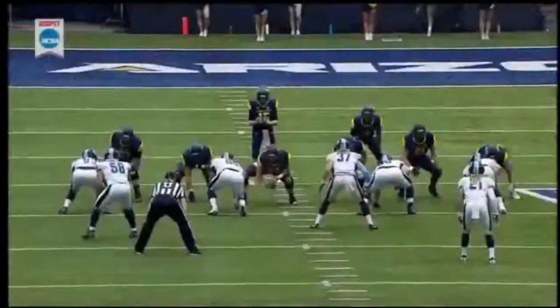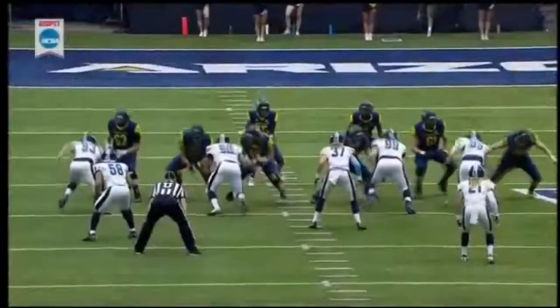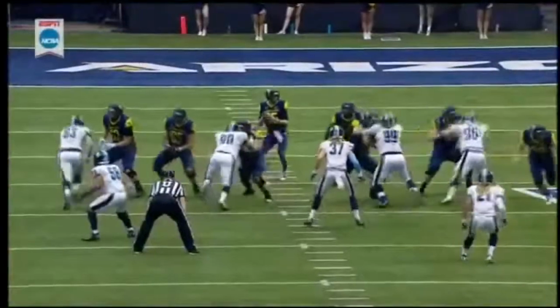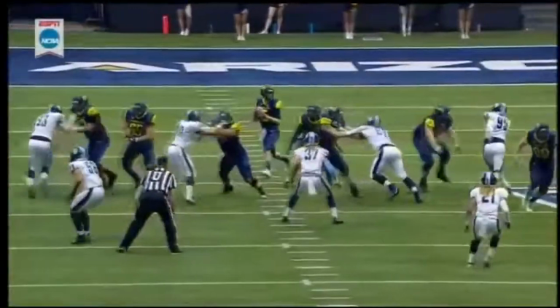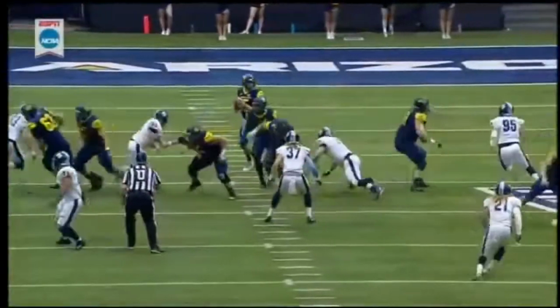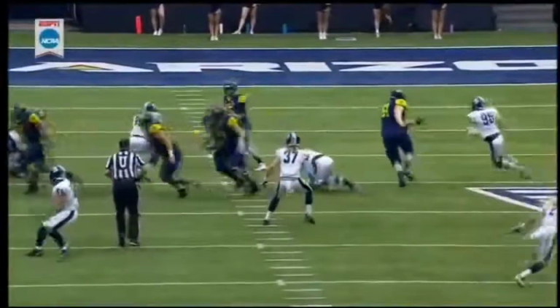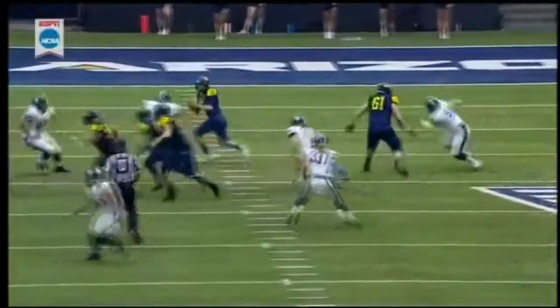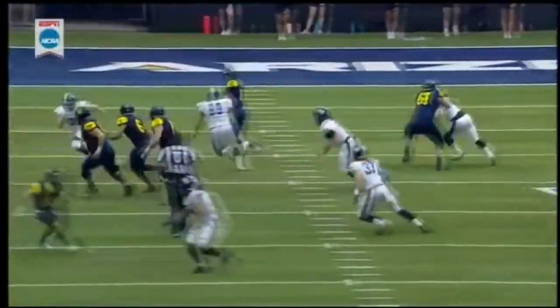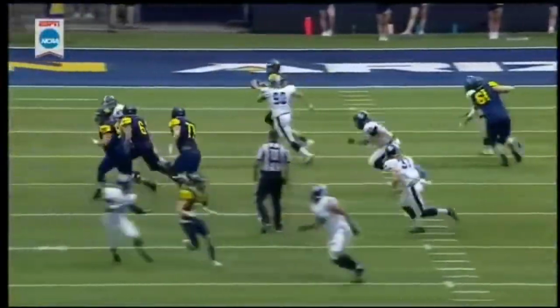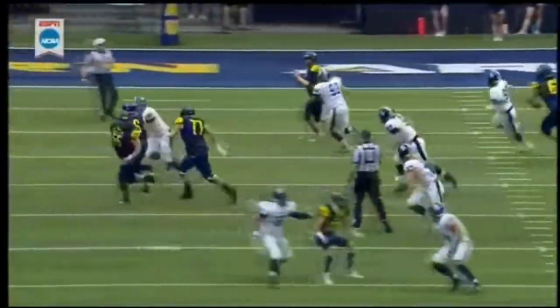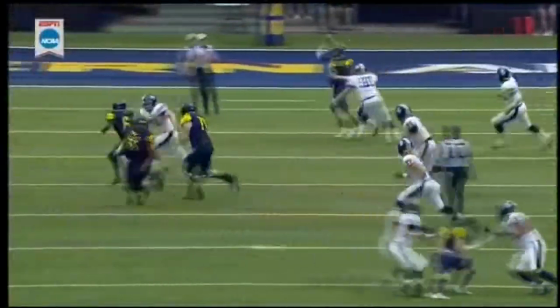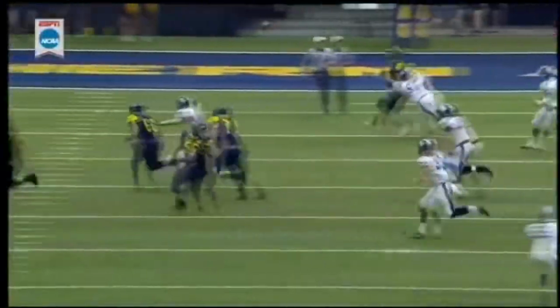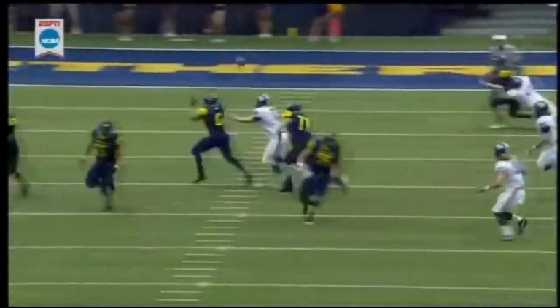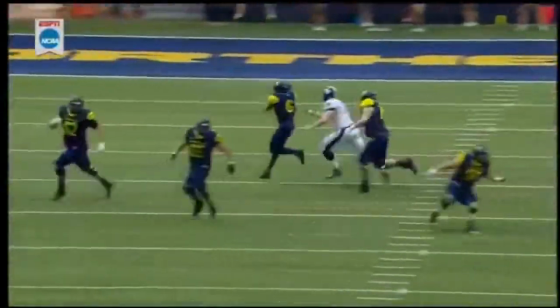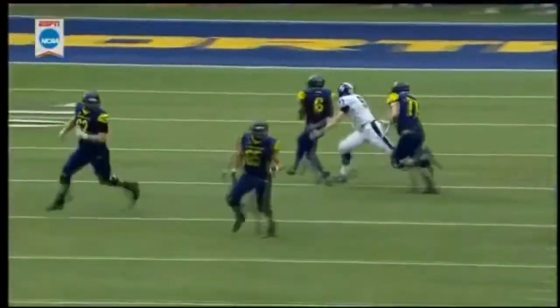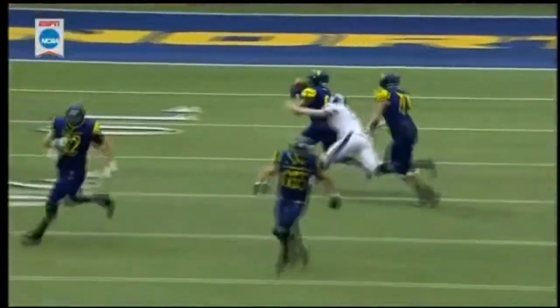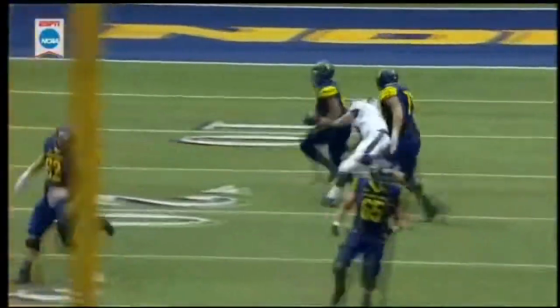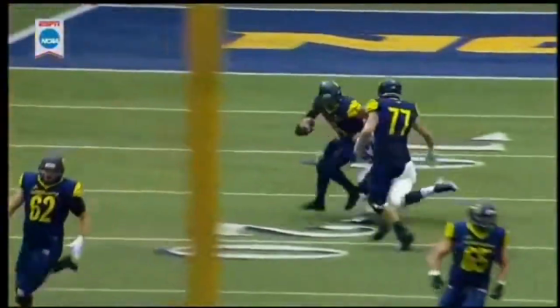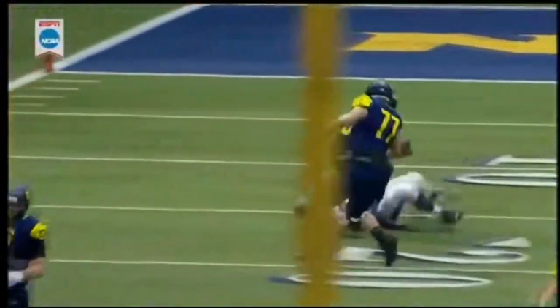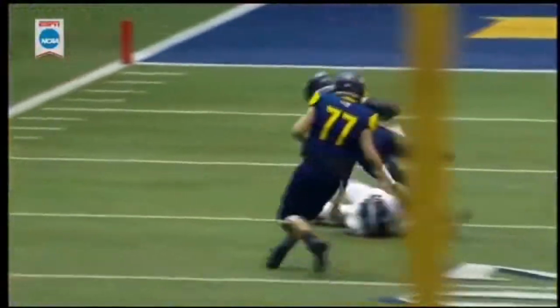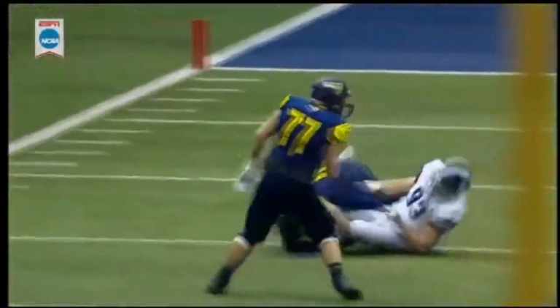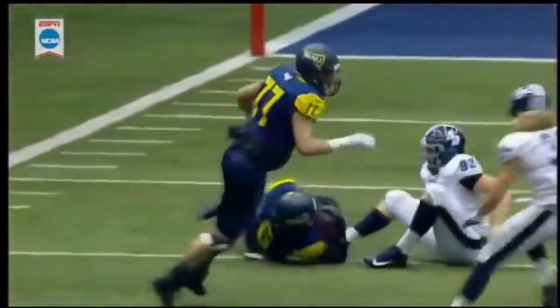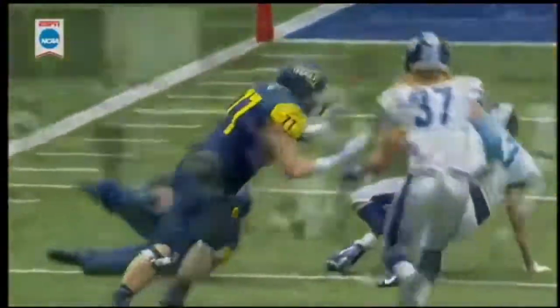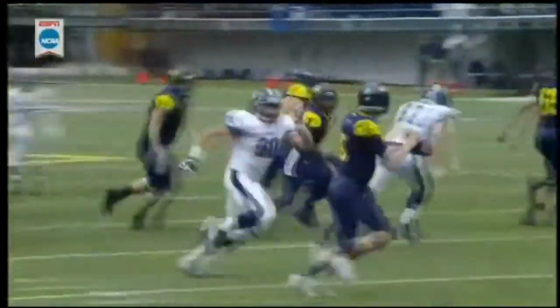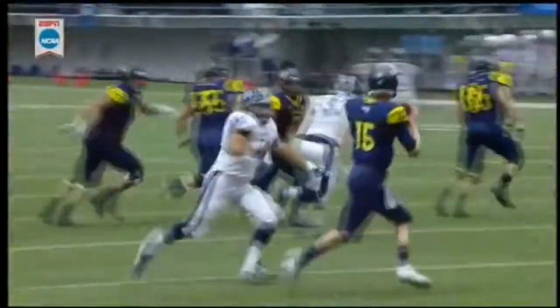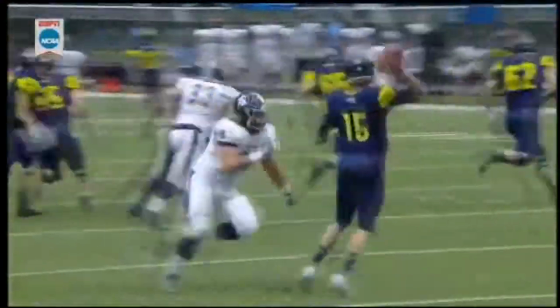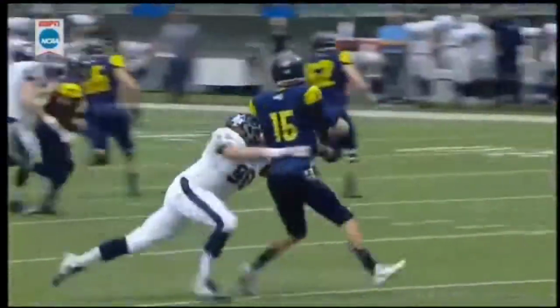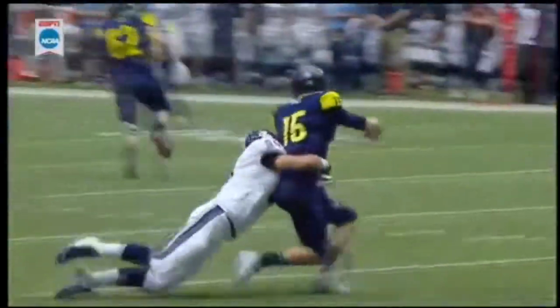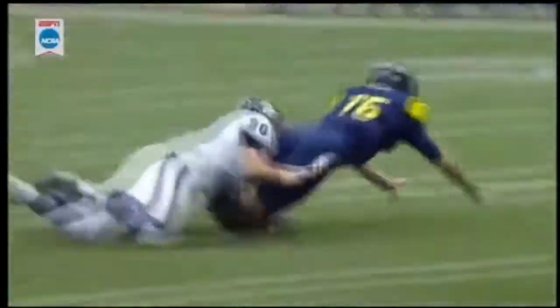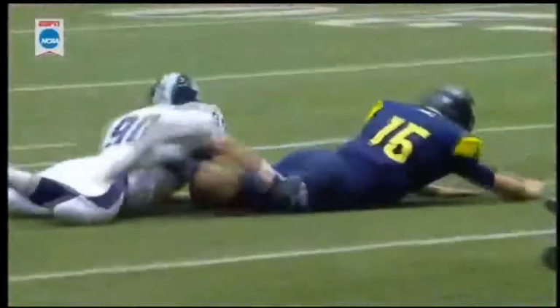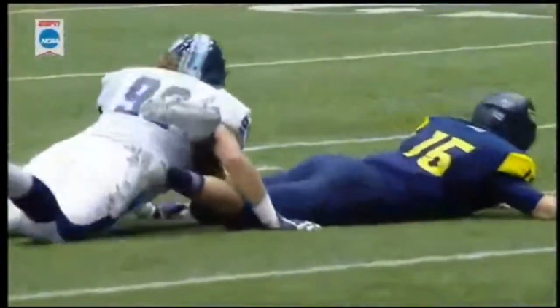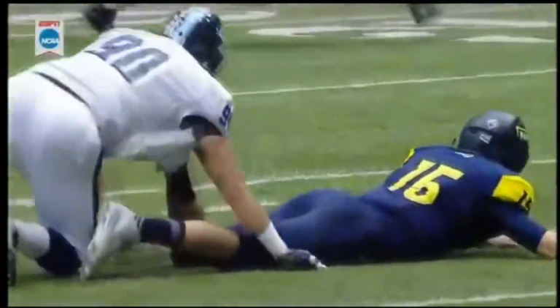It'll be a small defensive end — play fast. He's number 93, he recognizes it, changes directions, and is guarding the running back coming out of the backfield. Then makes the tackle — fantastic effort by Kevin.